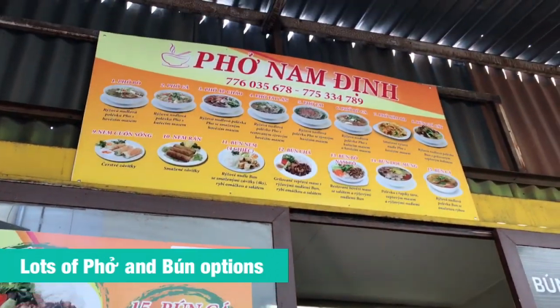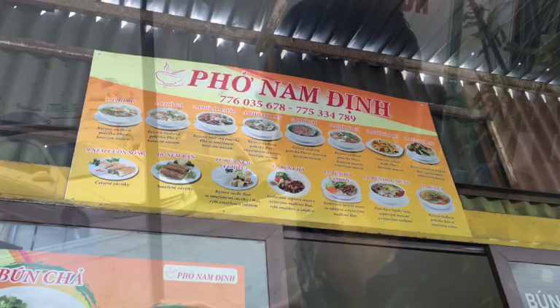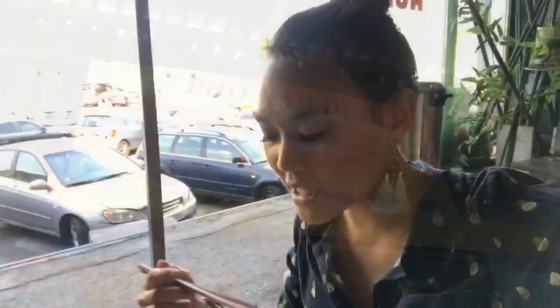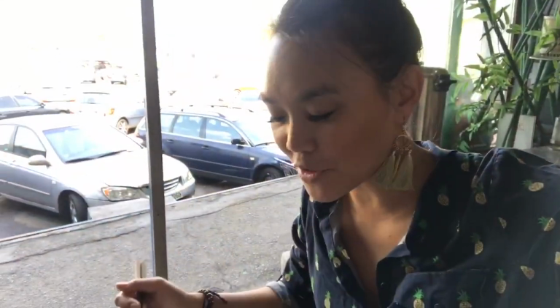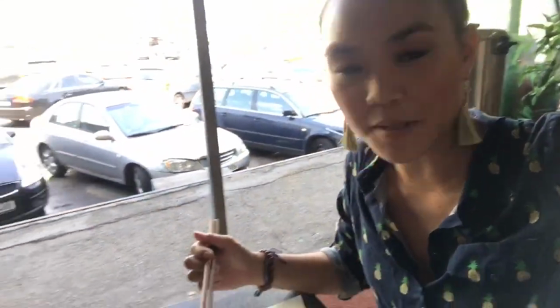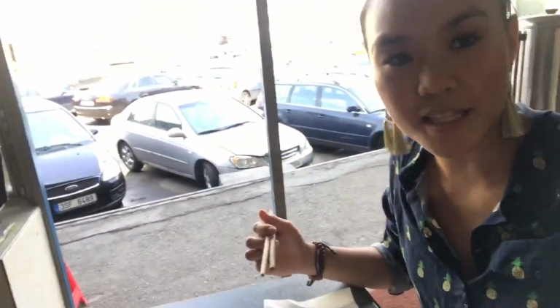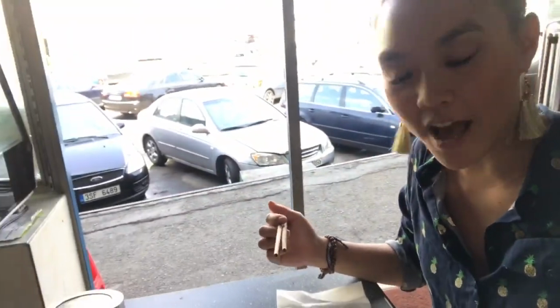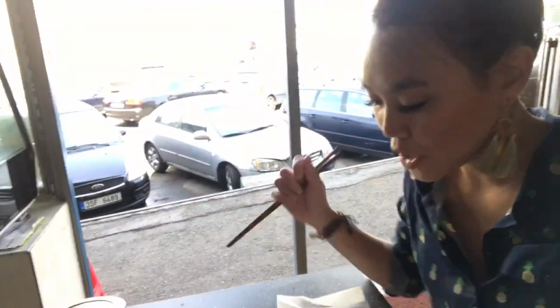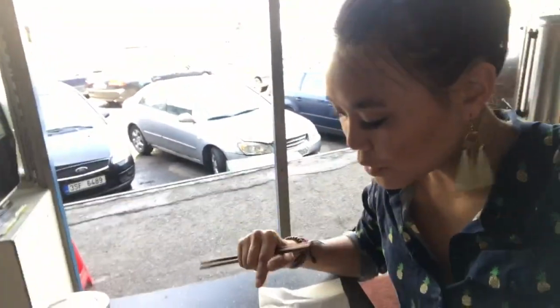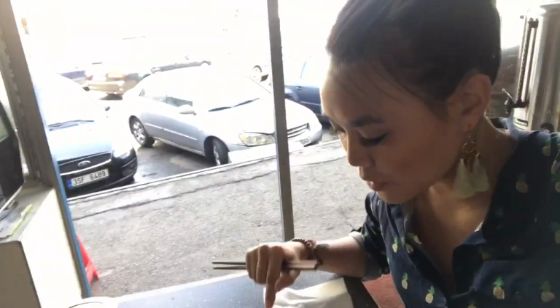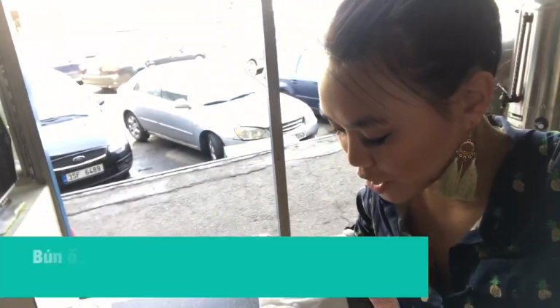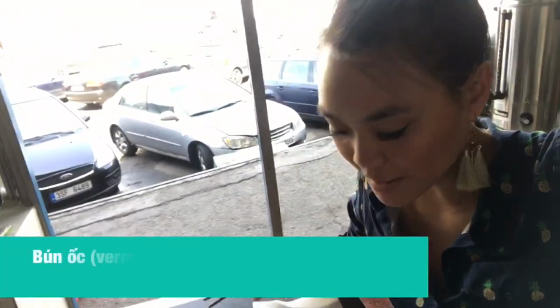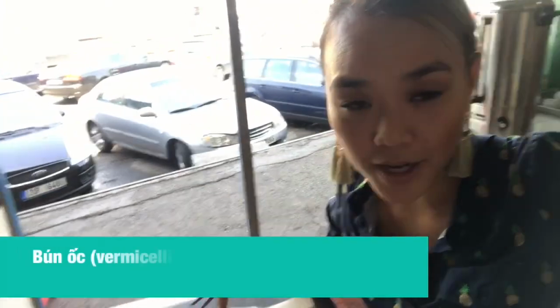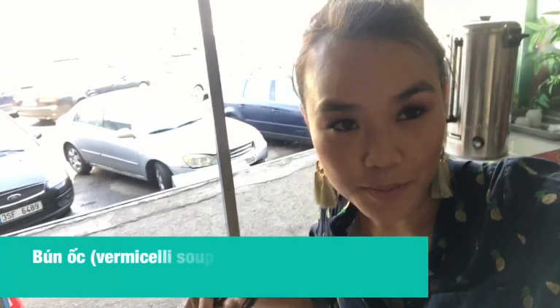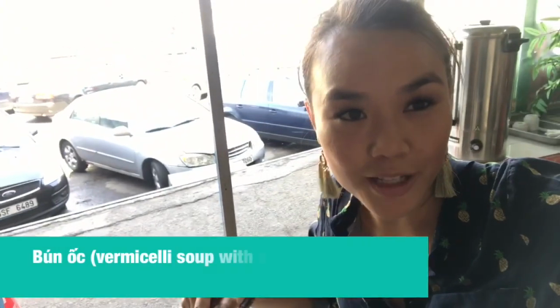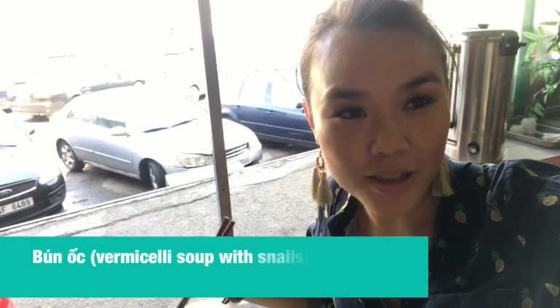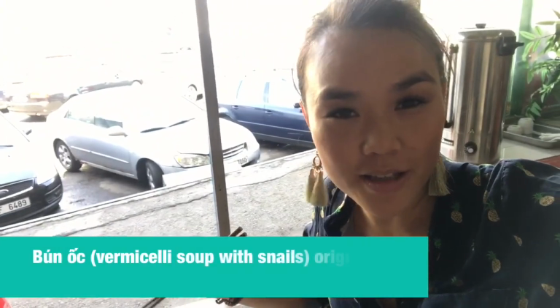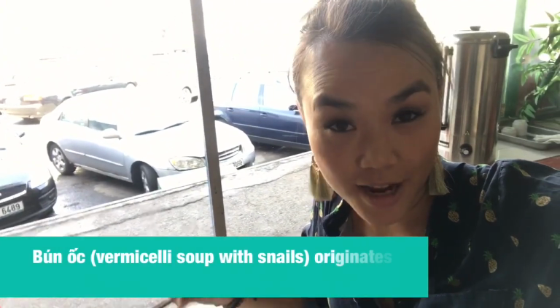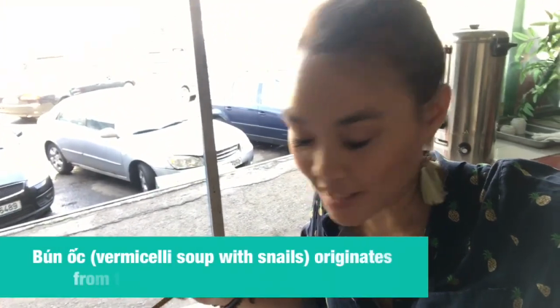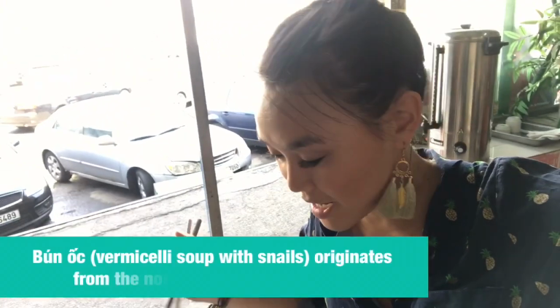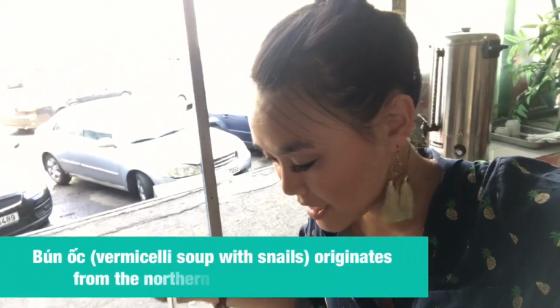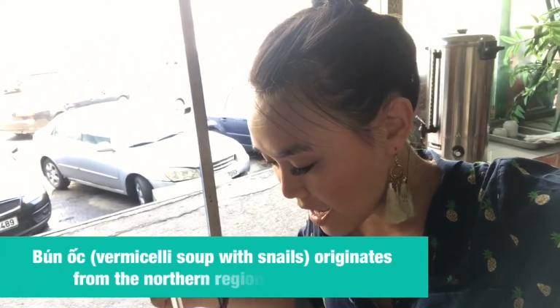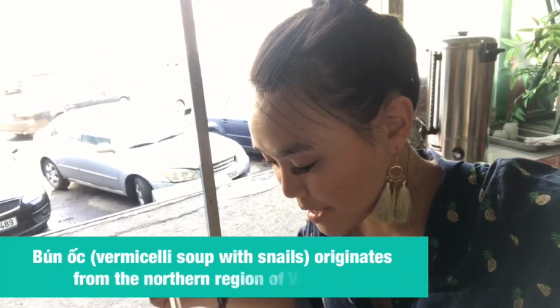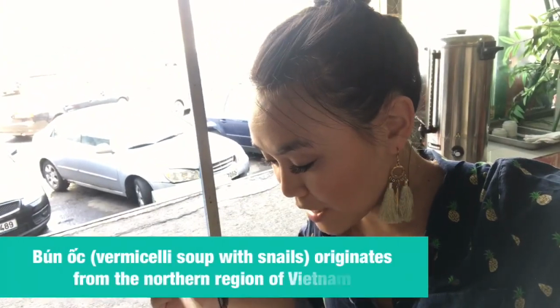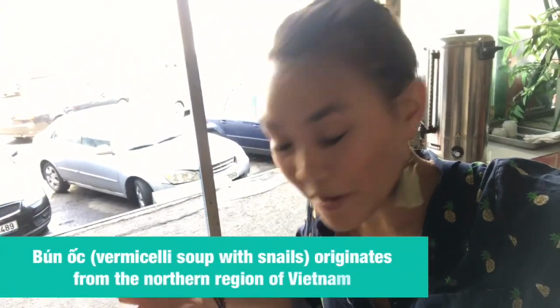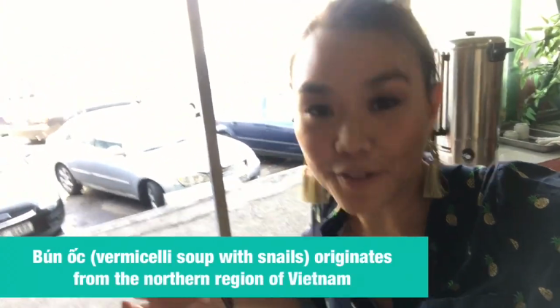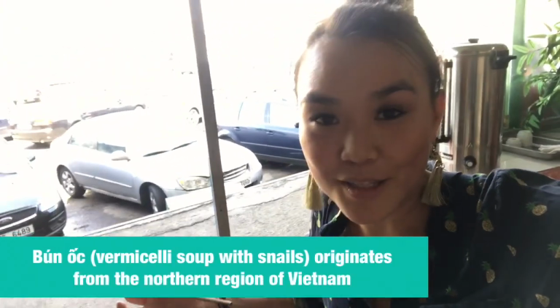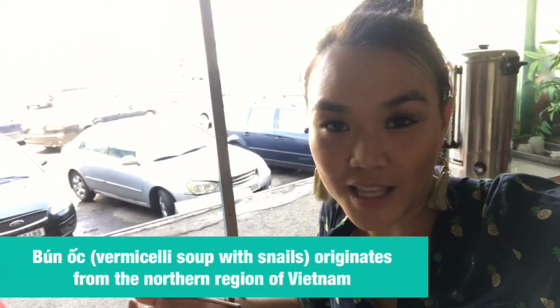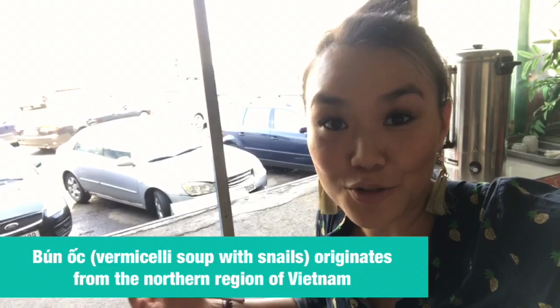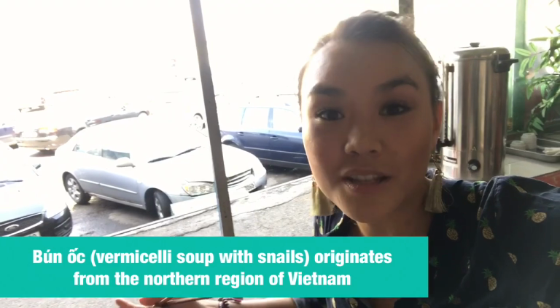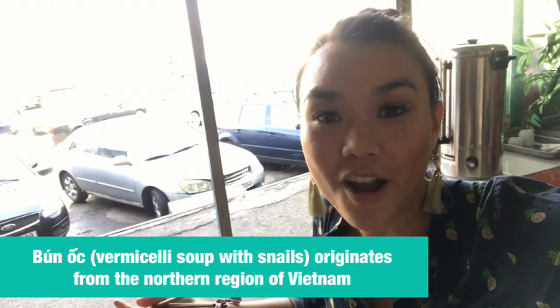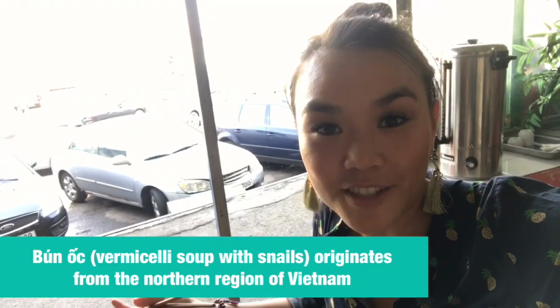I stopped into this first place because they have bún ốc, which is a rice vermicelli with little snails in it. It's one of my favorites — it's something that you don't see very often.